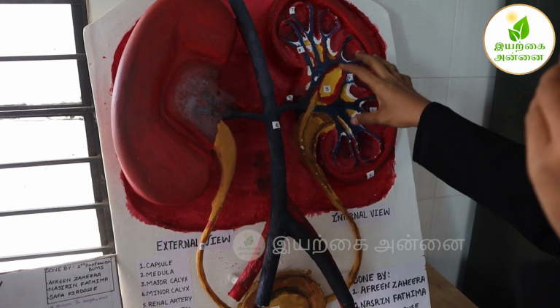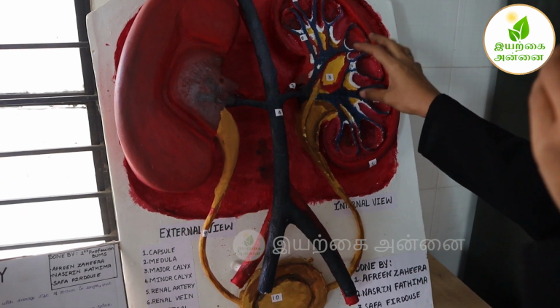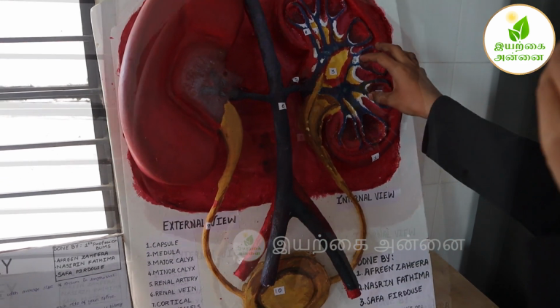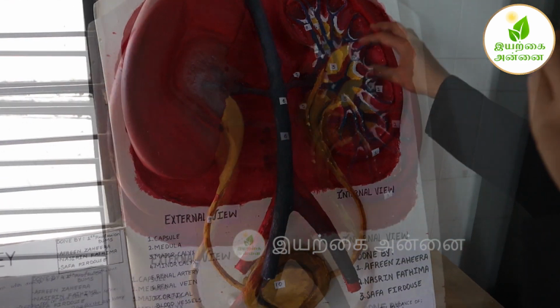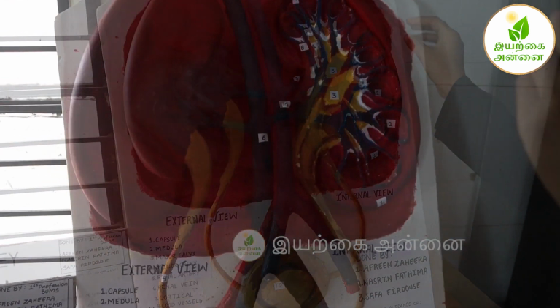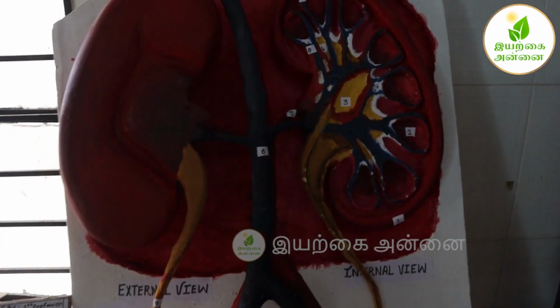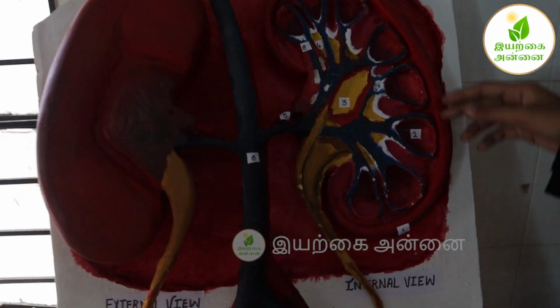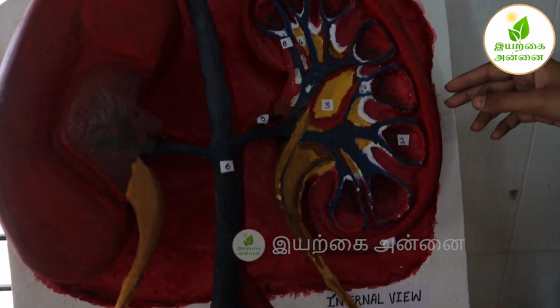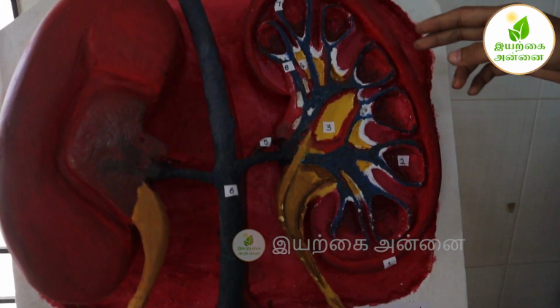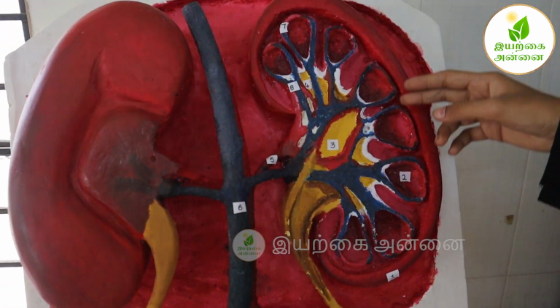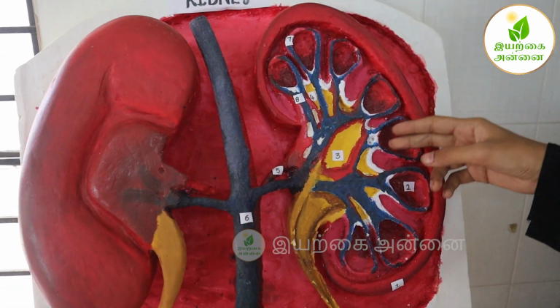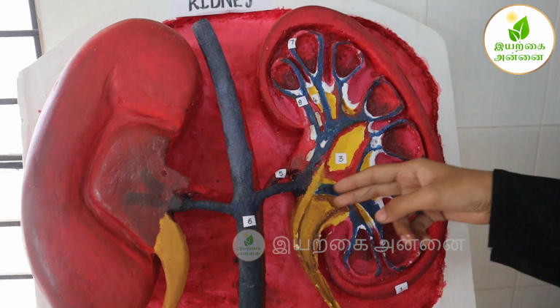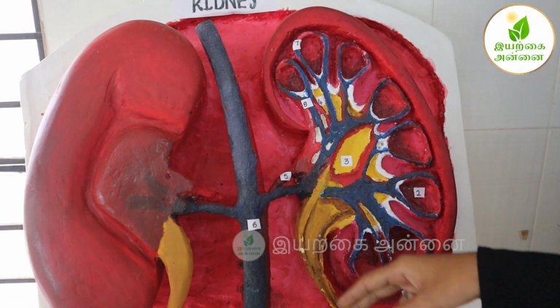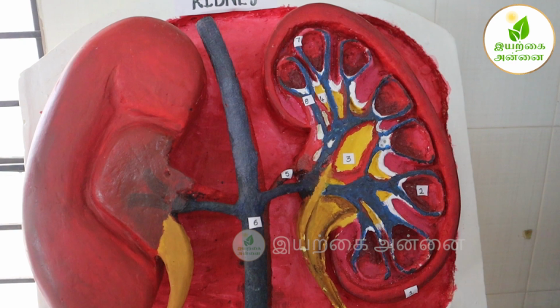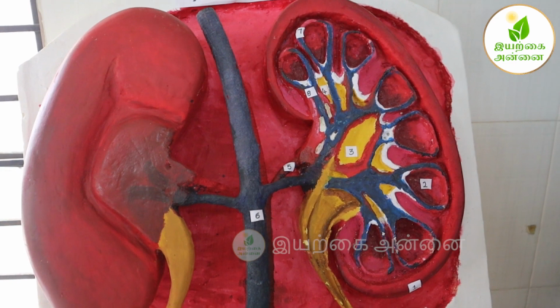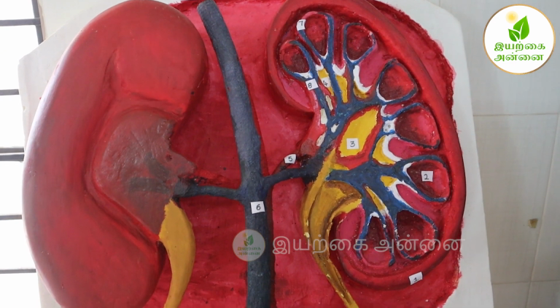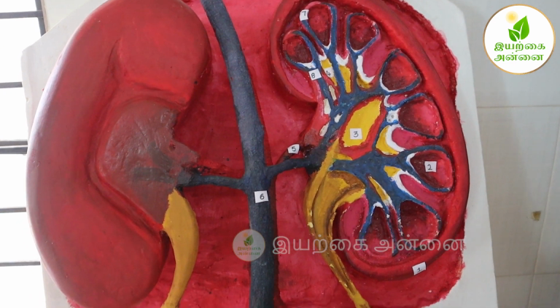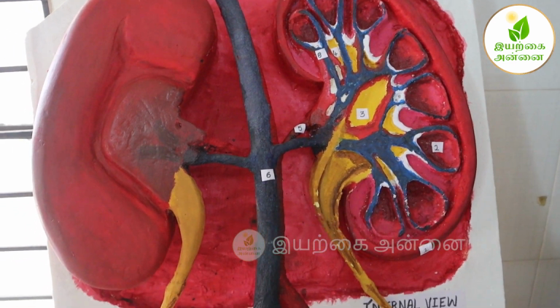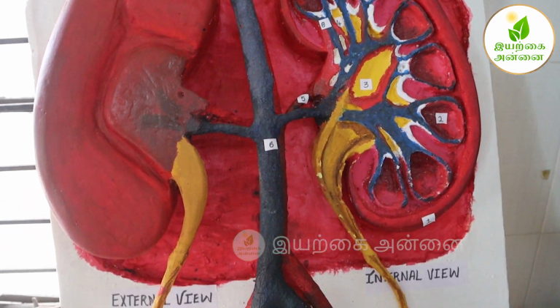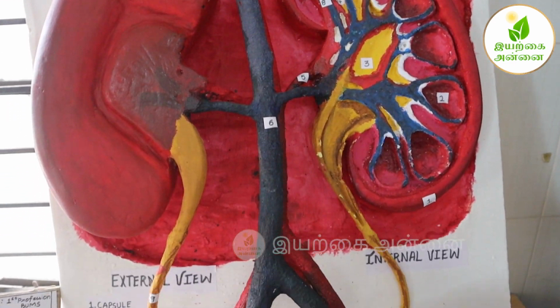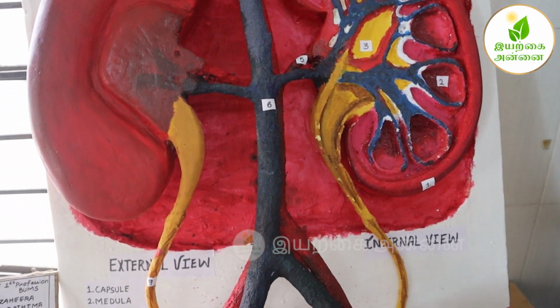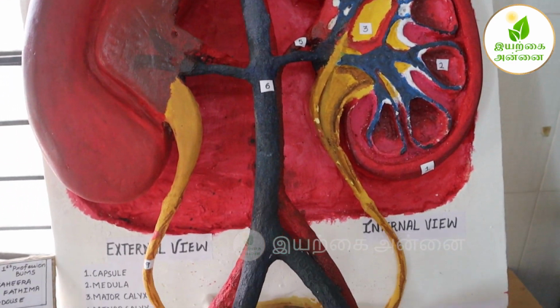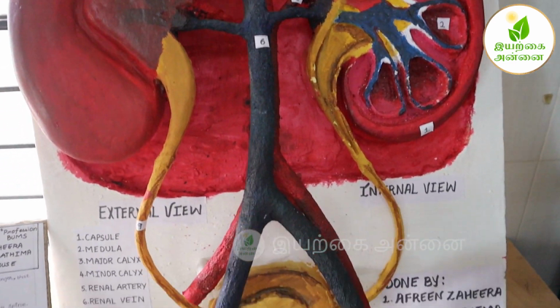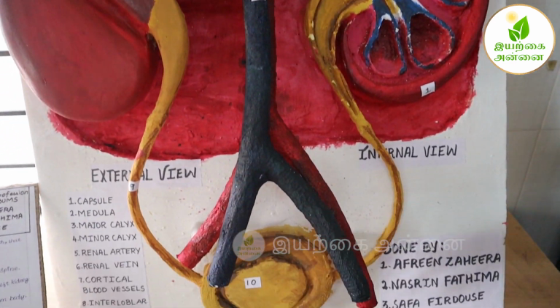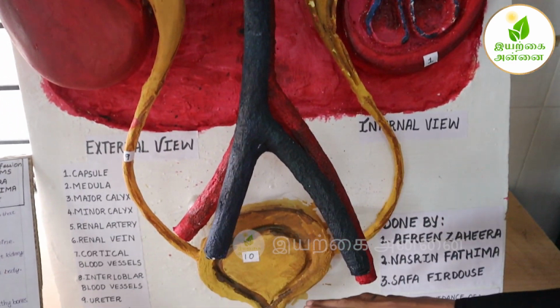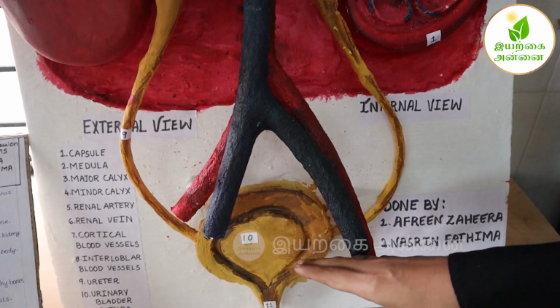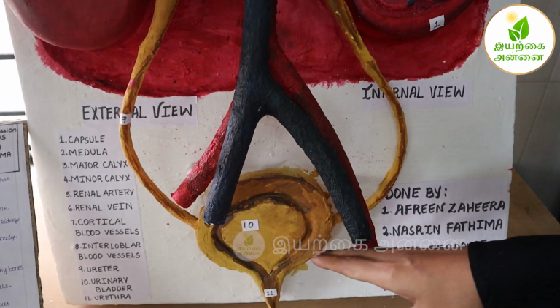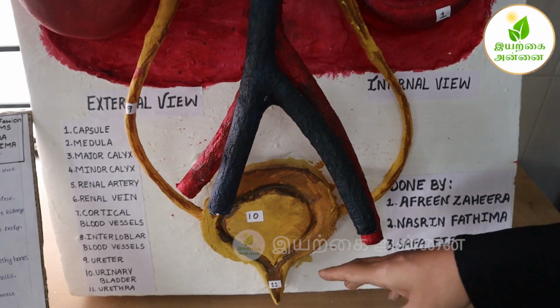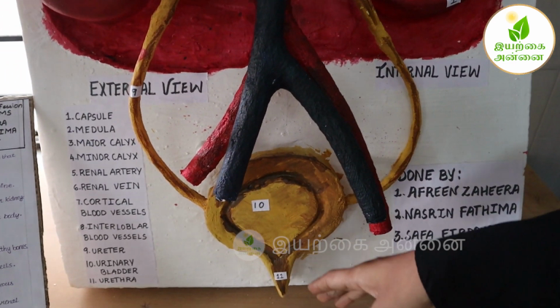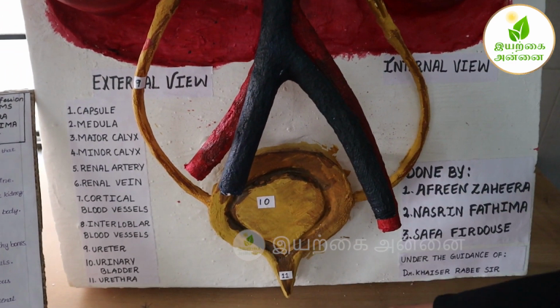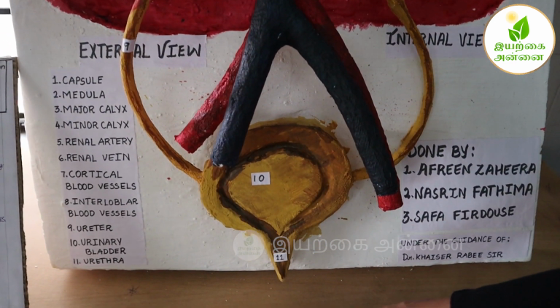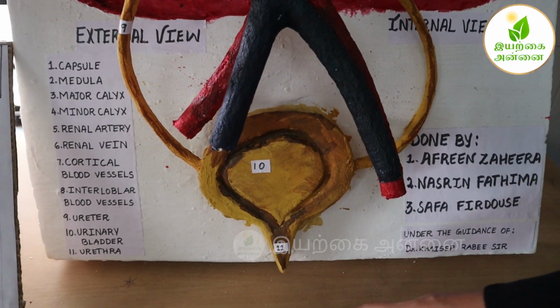After filtration, the urea passes through the ureter and collects into the urinary bladder. After the feeling of micturition, it passes out.